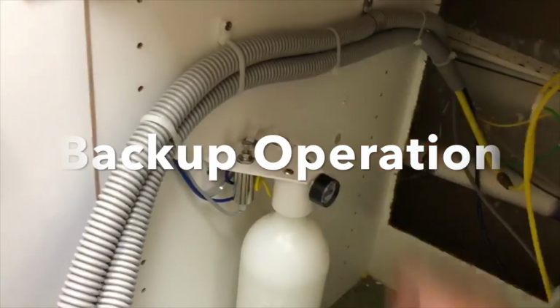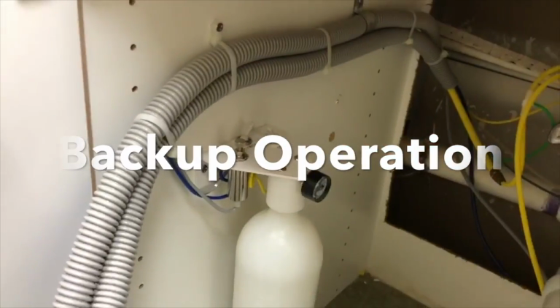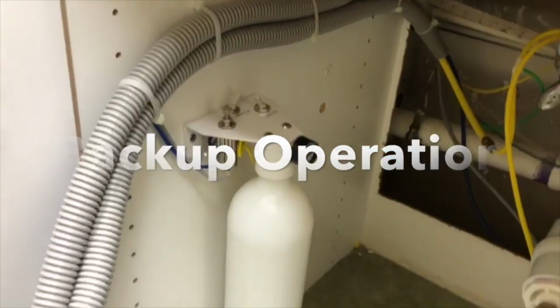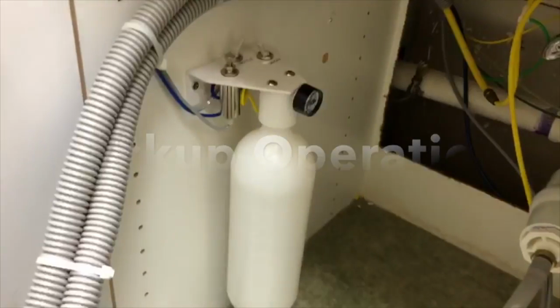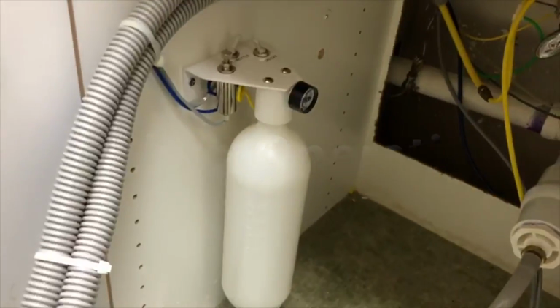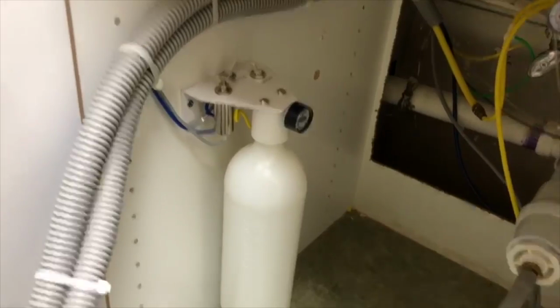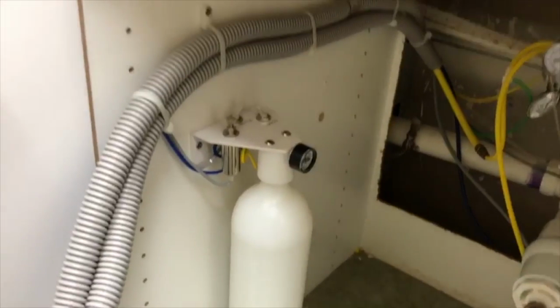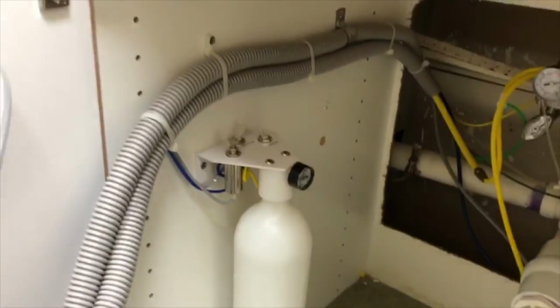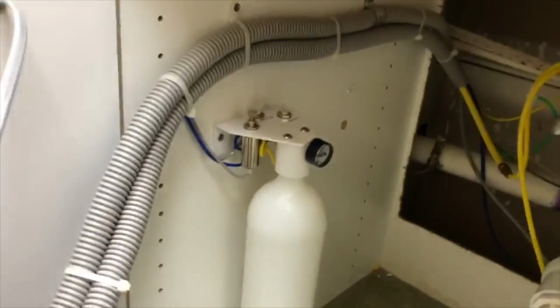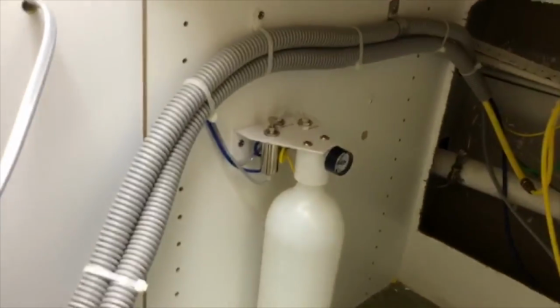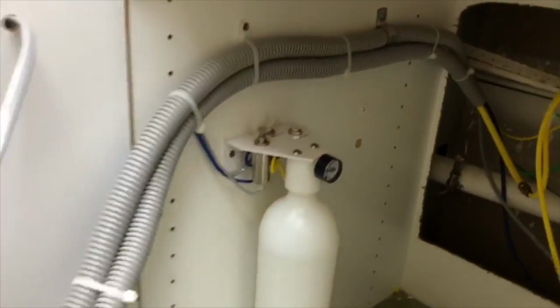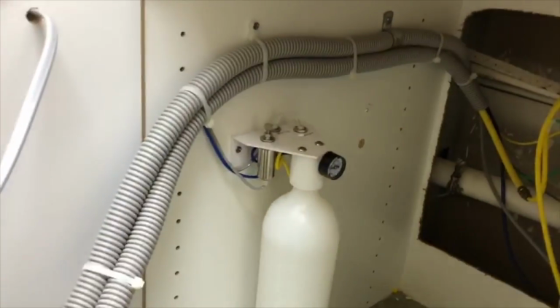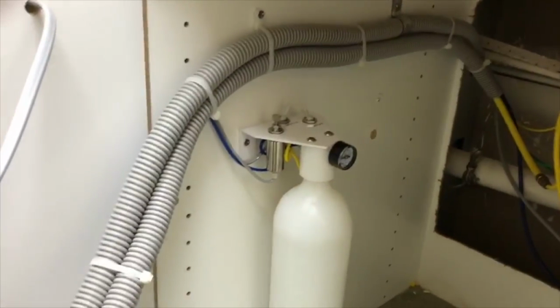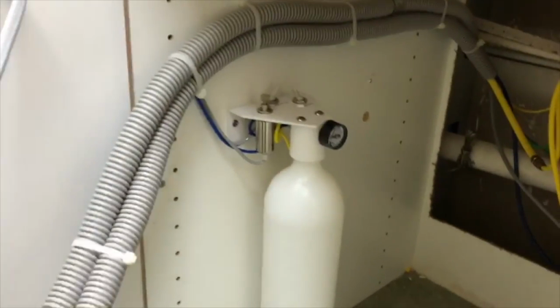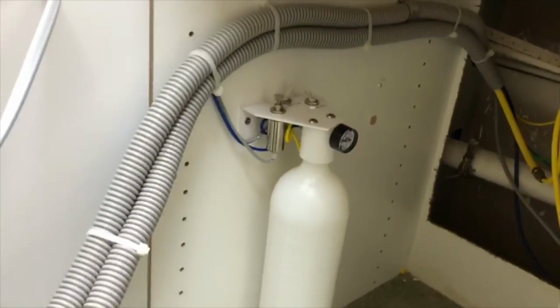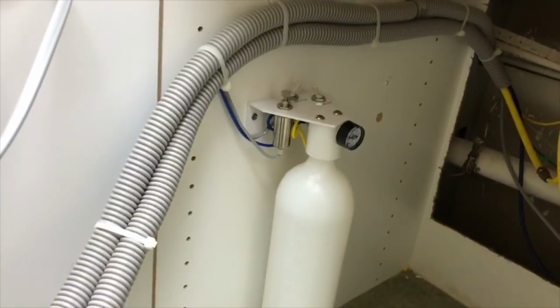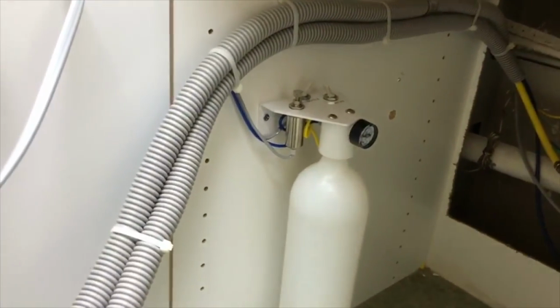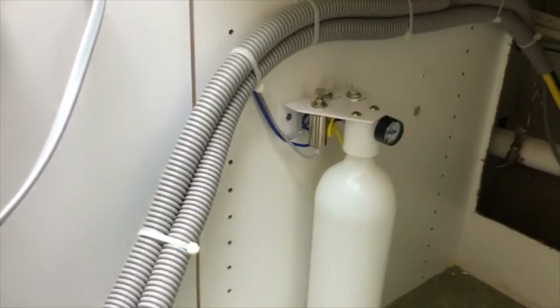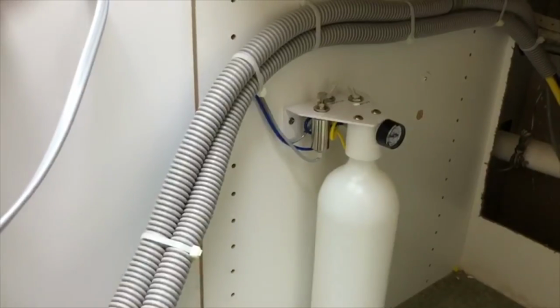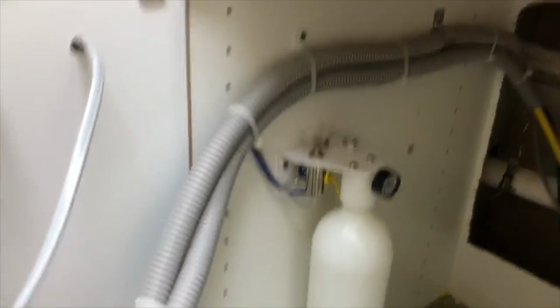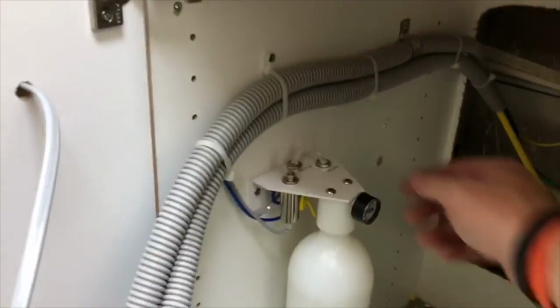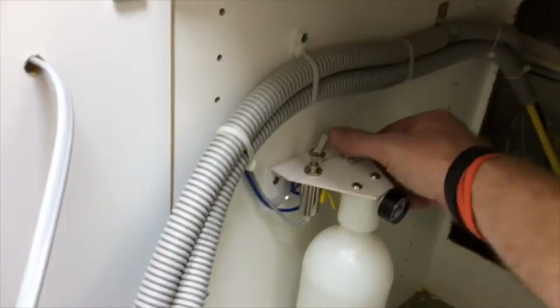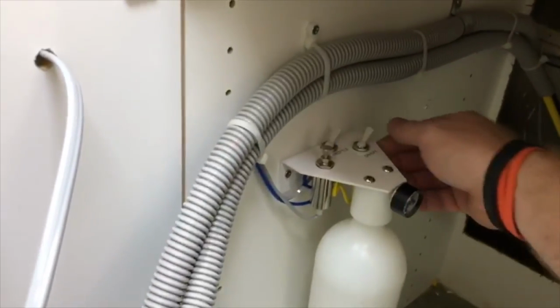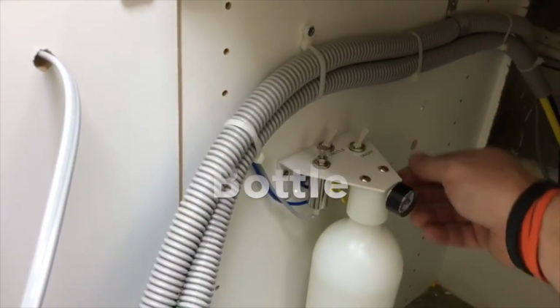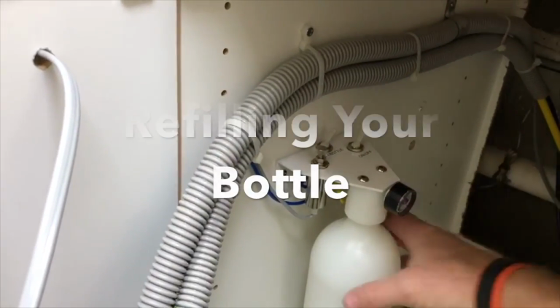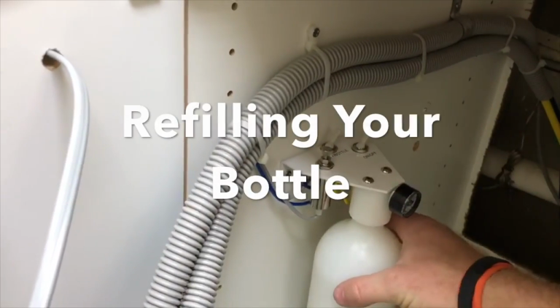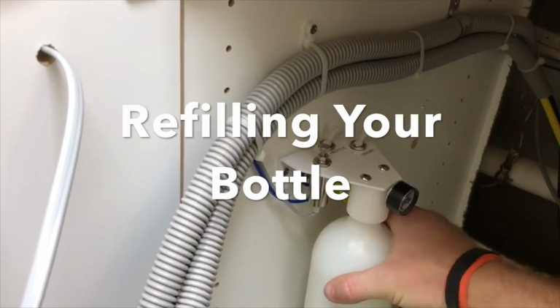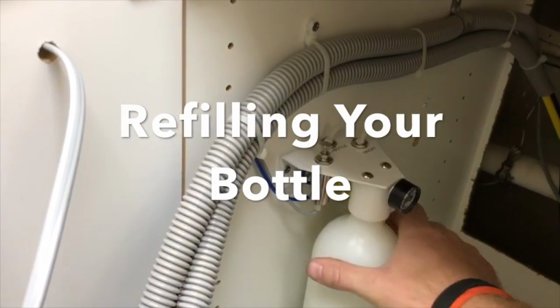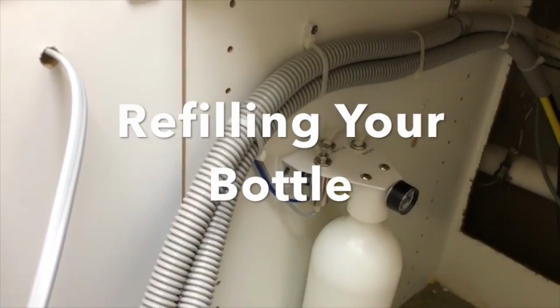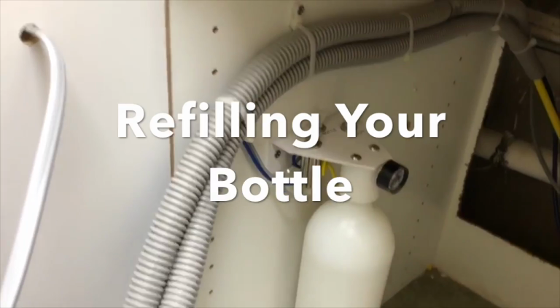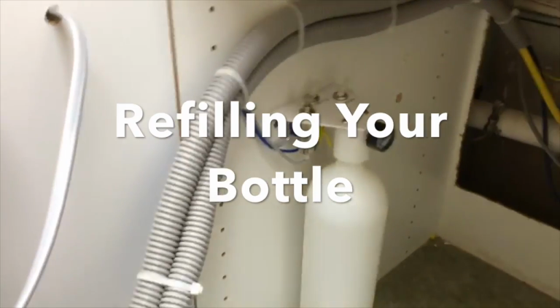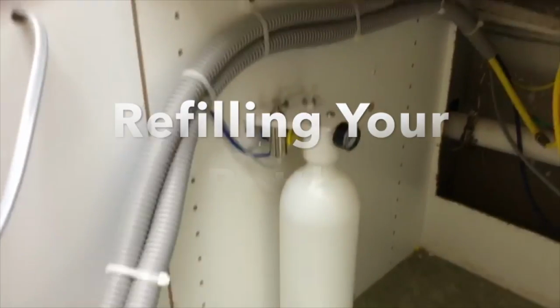Flip to bottle mode — now you're ready to use it. When the water runs out, air will start coming through instead of water. In that case, turn it back off, unscrew the bottle, and refill it.